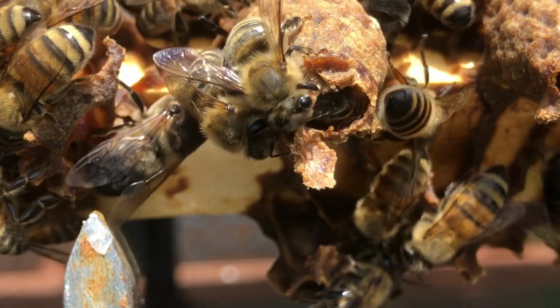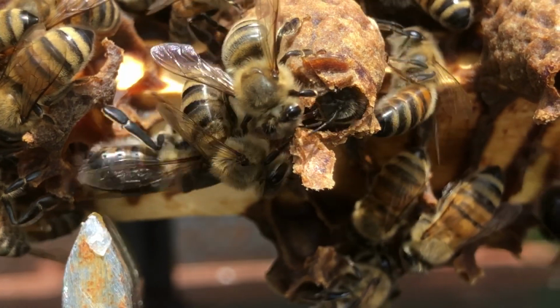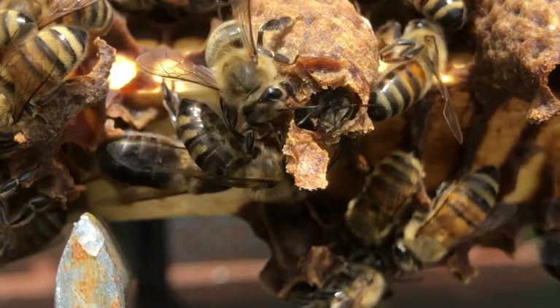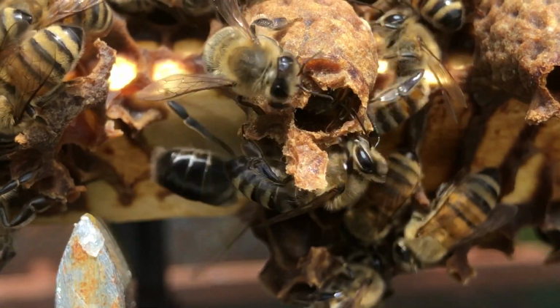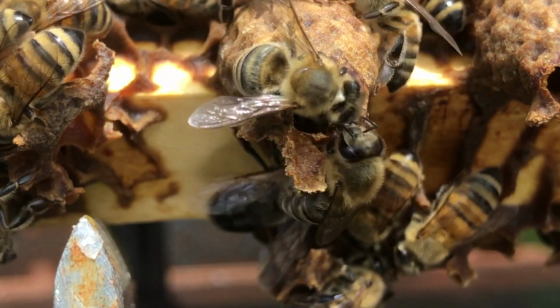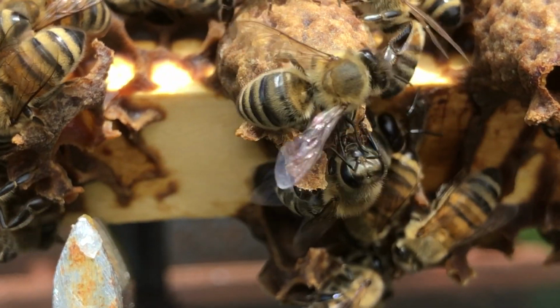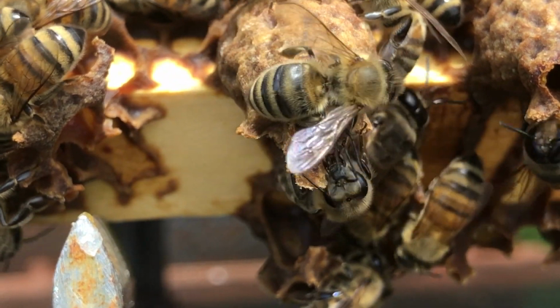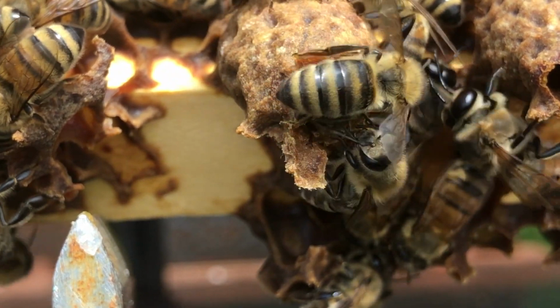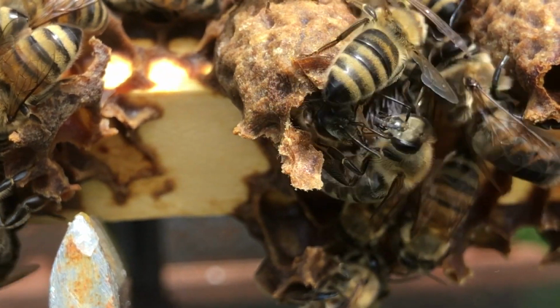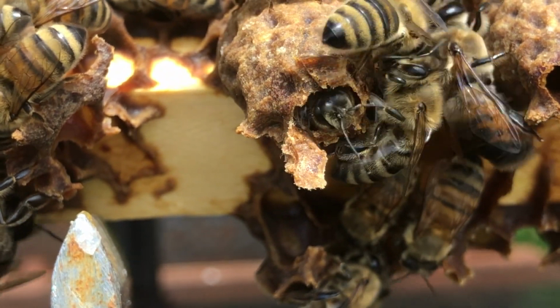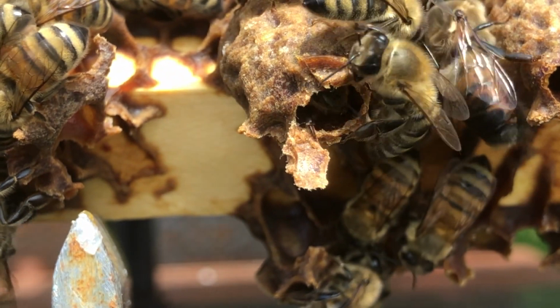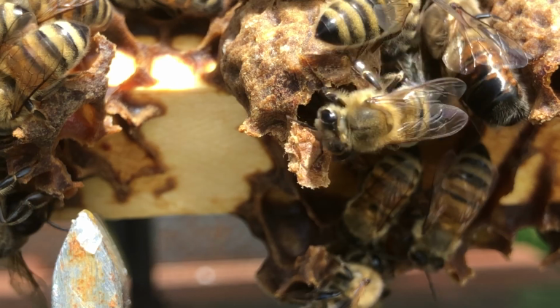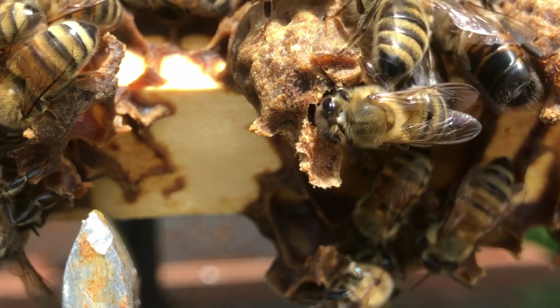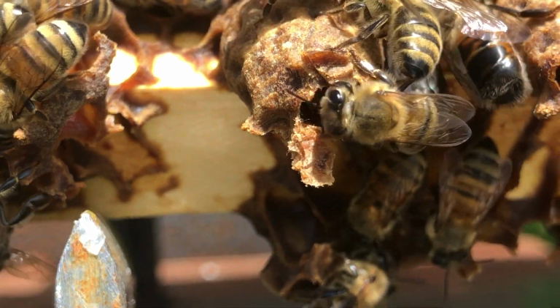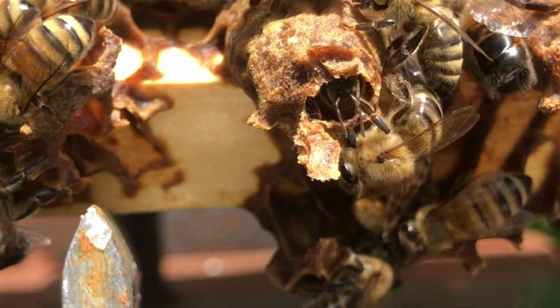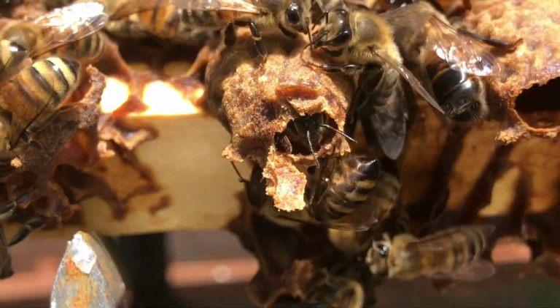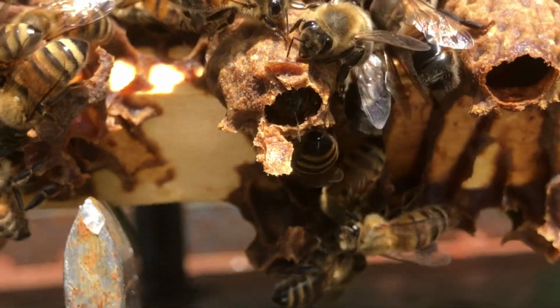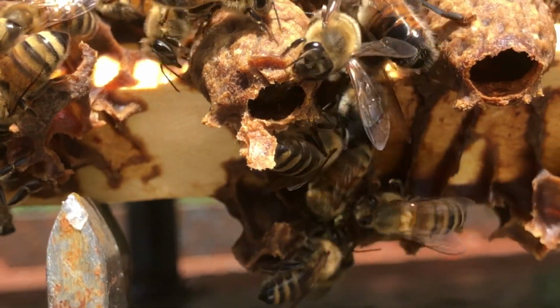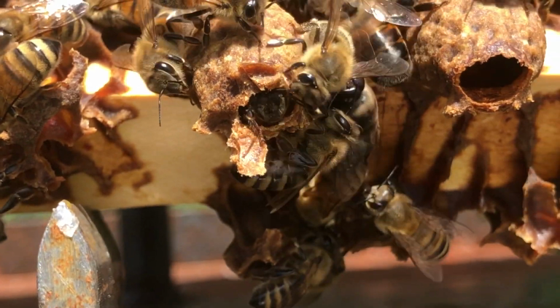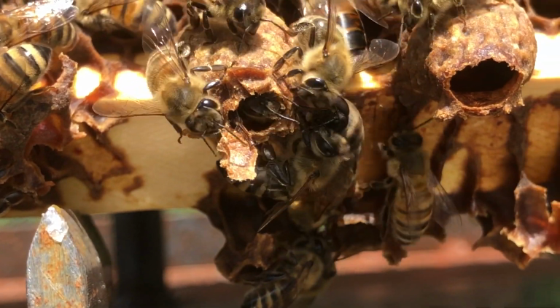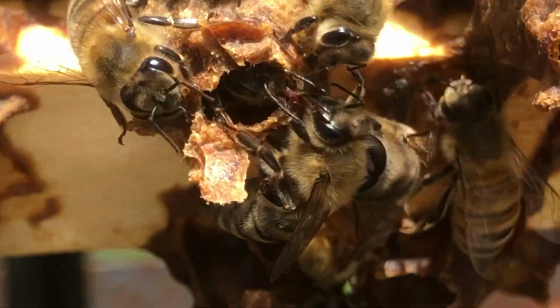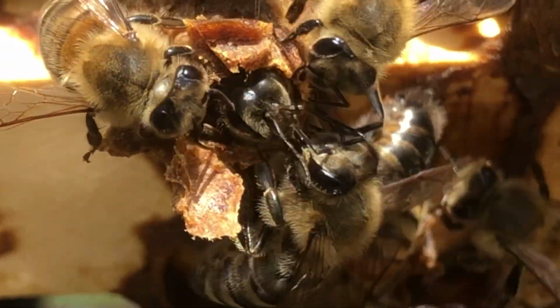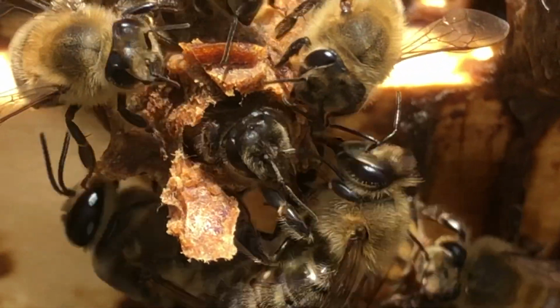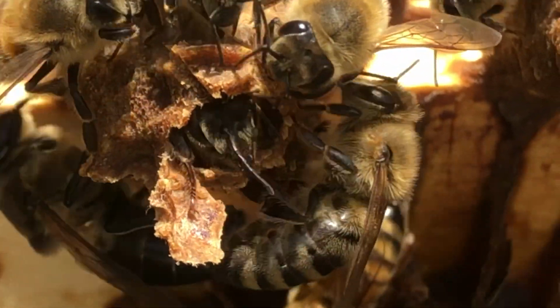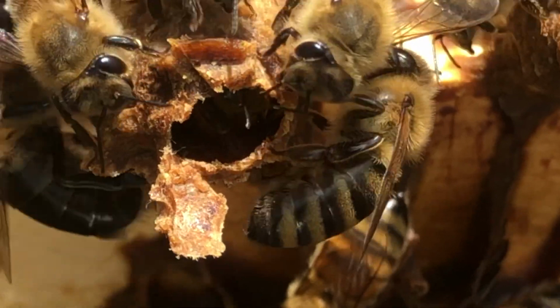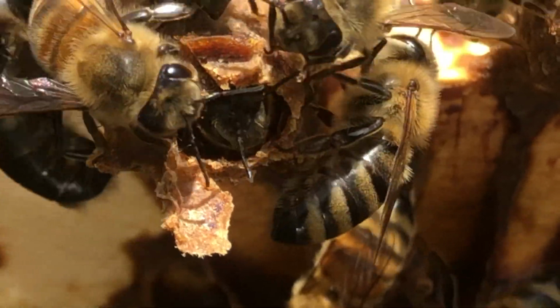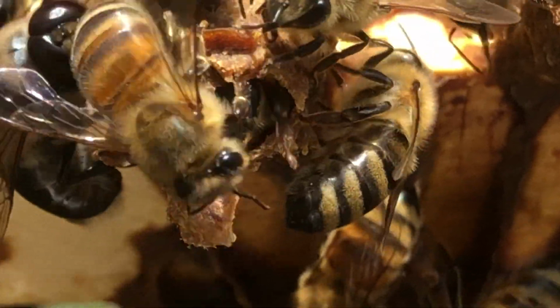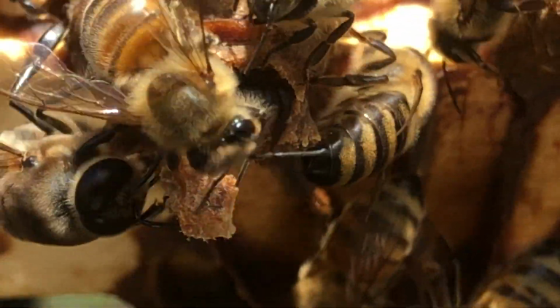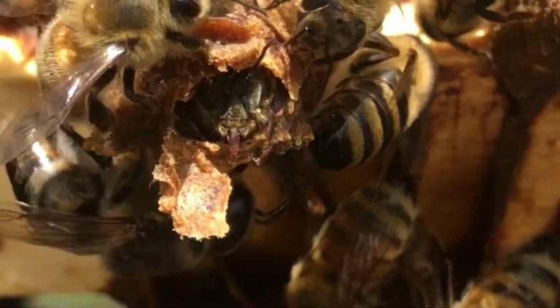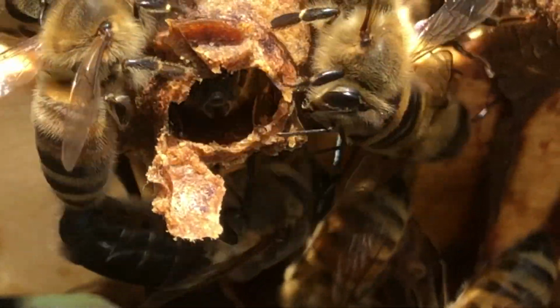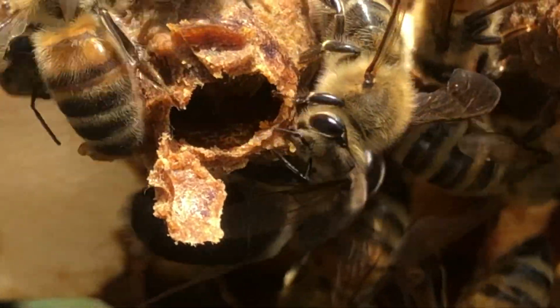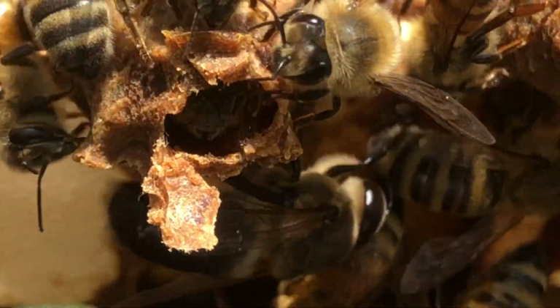Can you see this queen trying to get out? She's in a queen cup. I'm gonna have to shut the video off real quick because I want to catch her before she gets out.